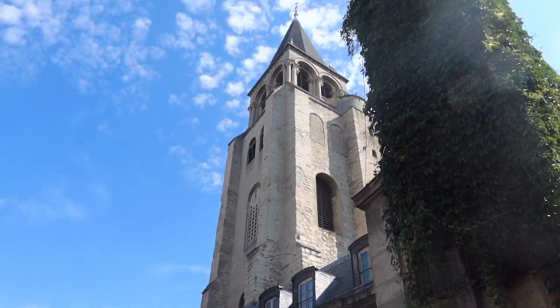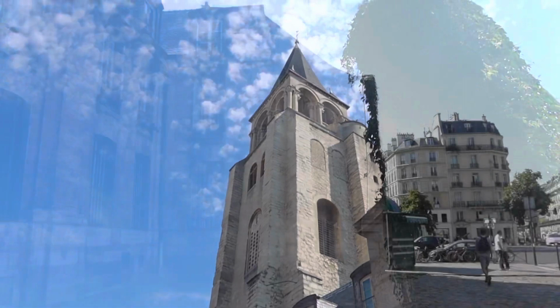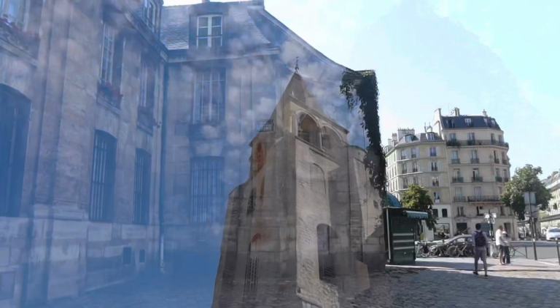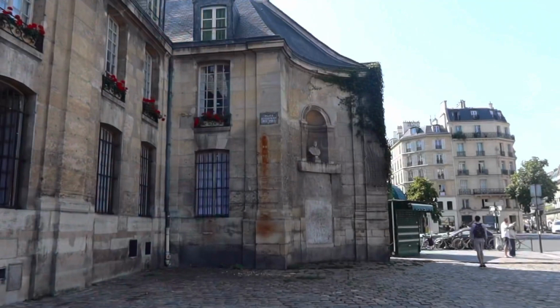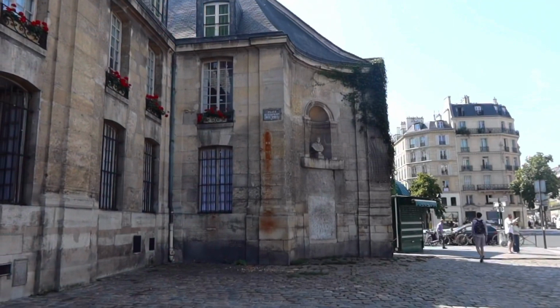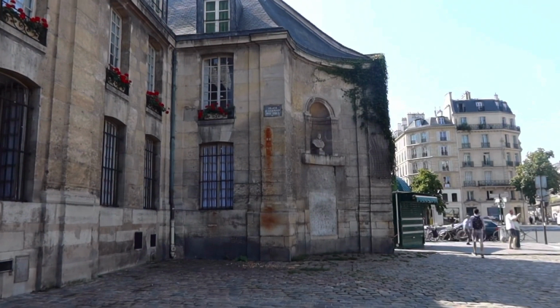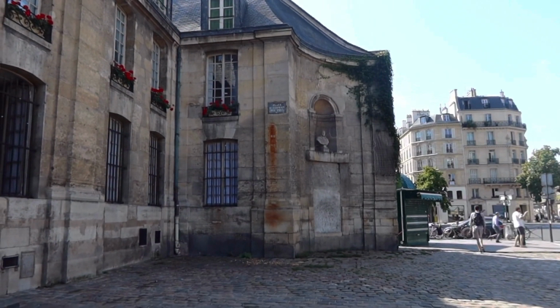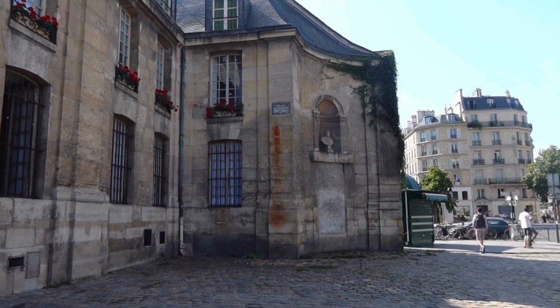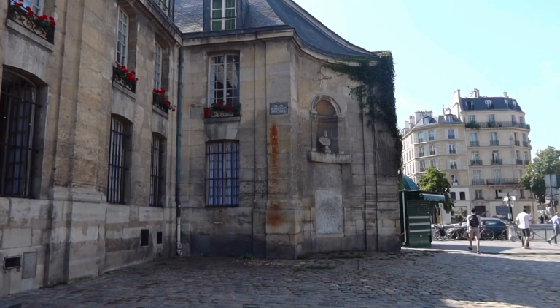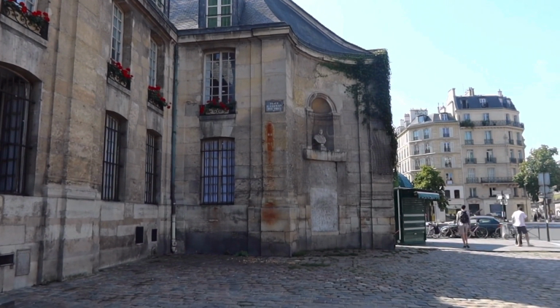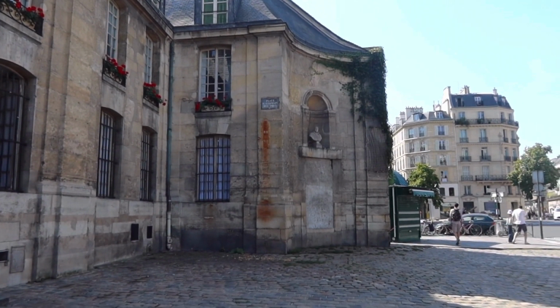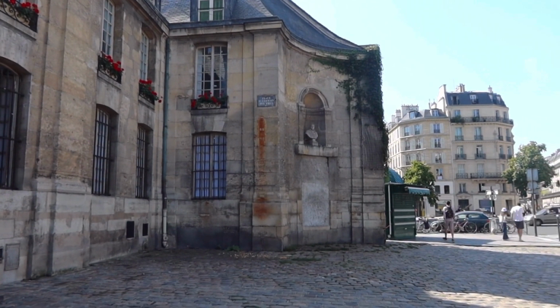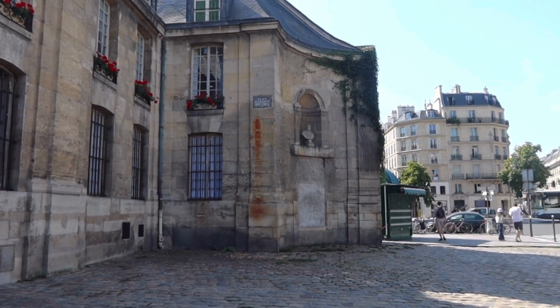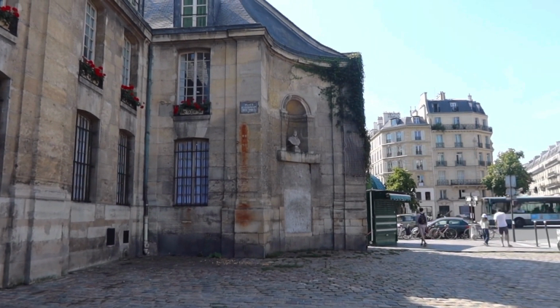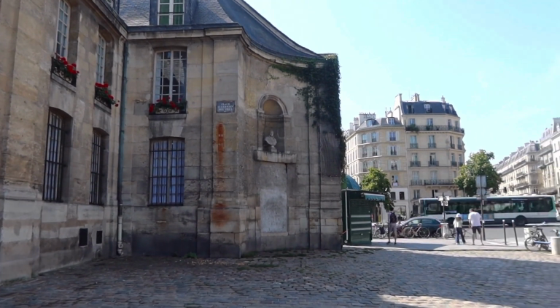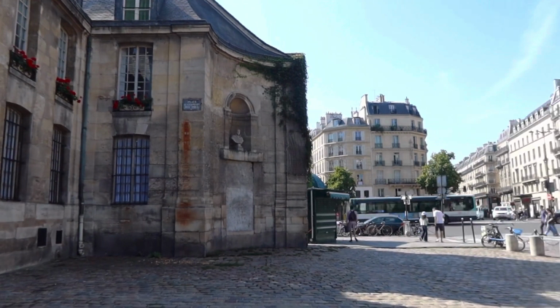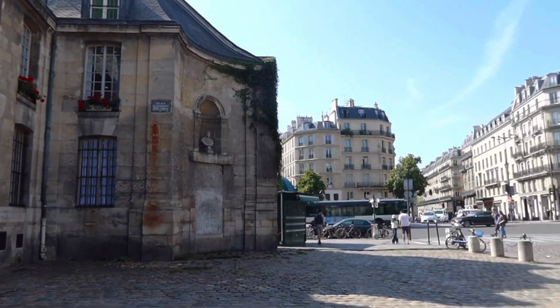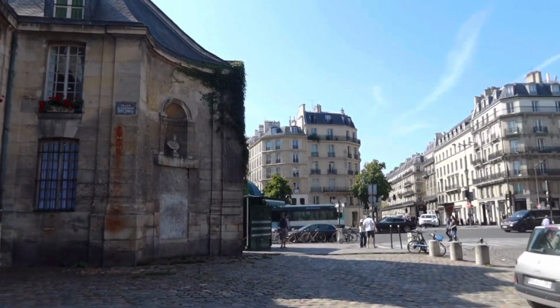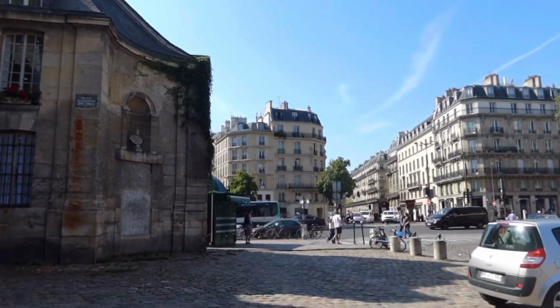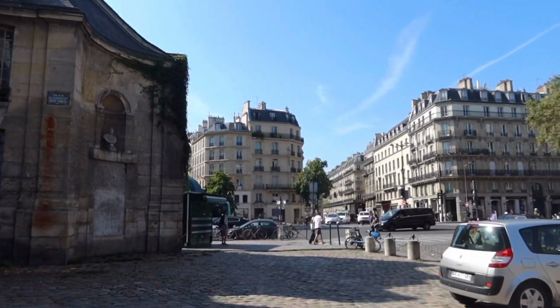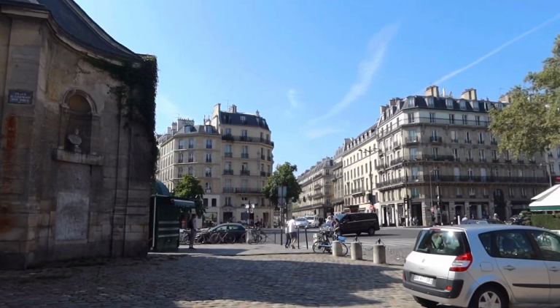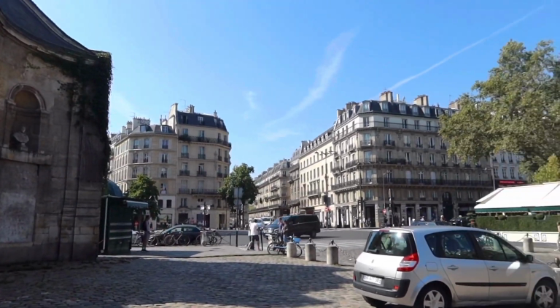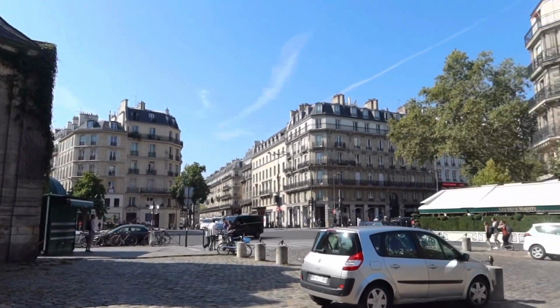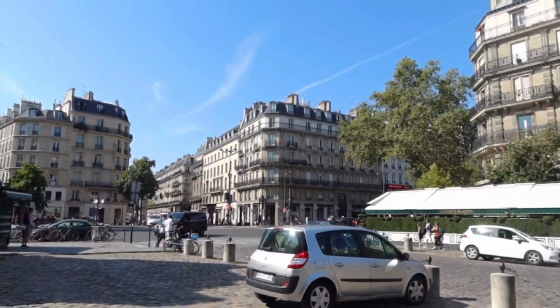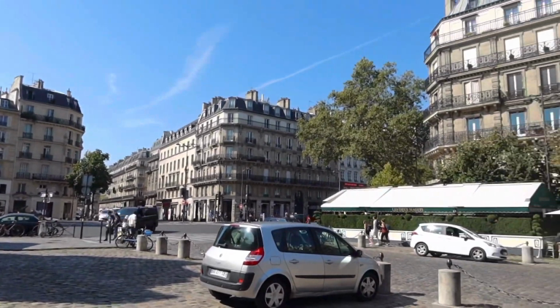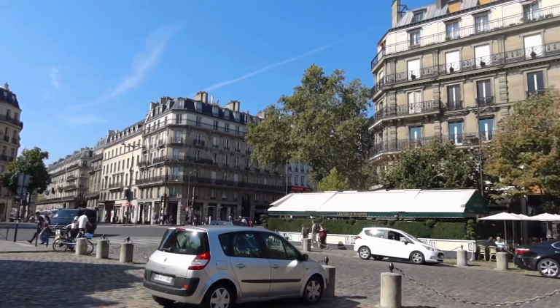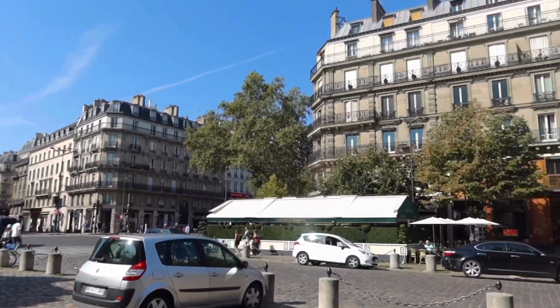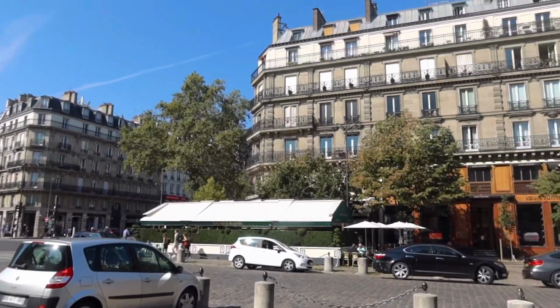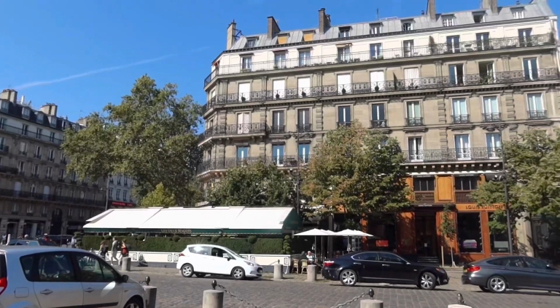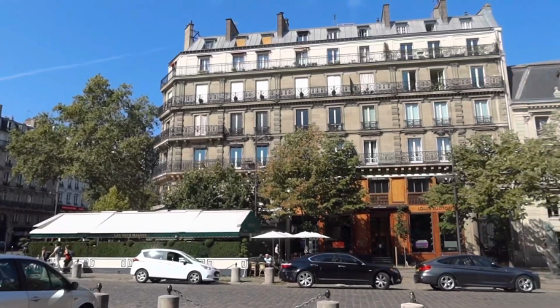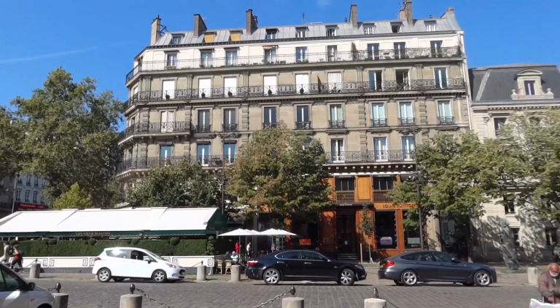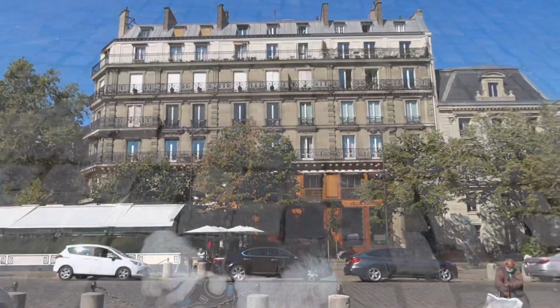We are at the Saint Germain church, which is one of the oldest churches in Paris. We saw the other oldest church in Paris as well. So much charm in Paris.